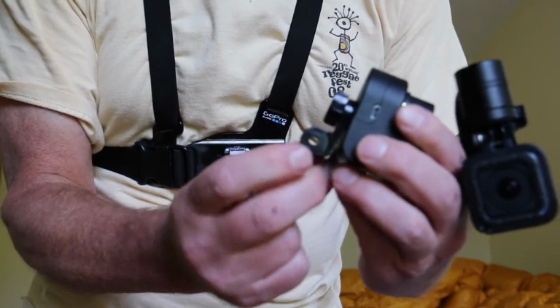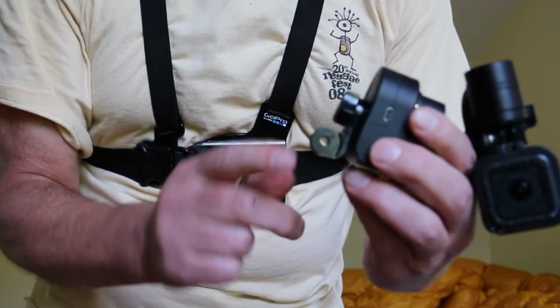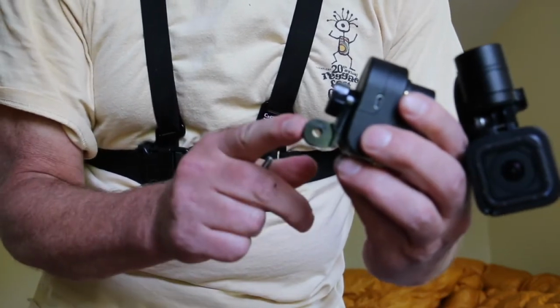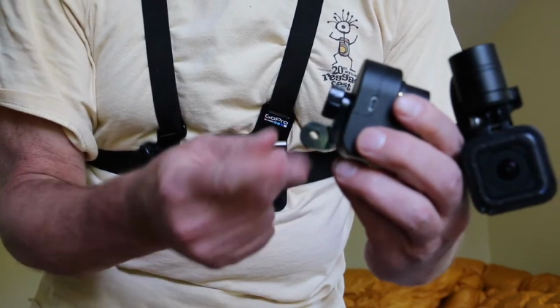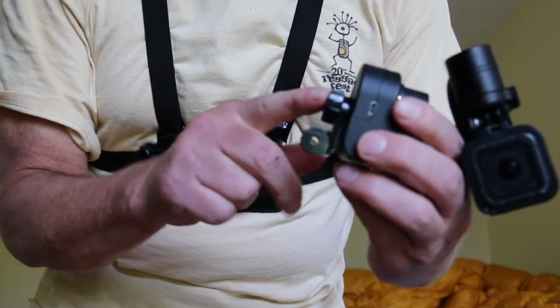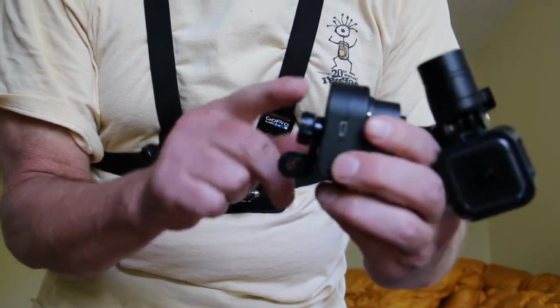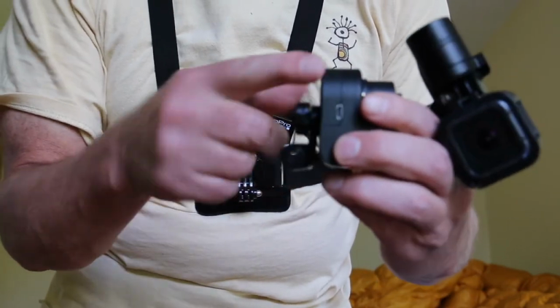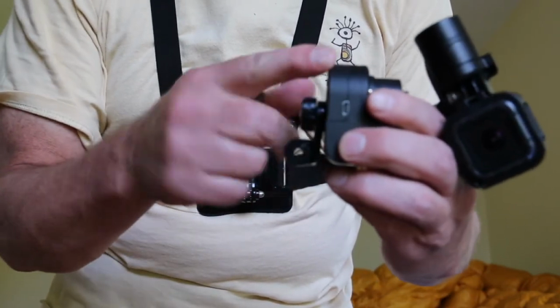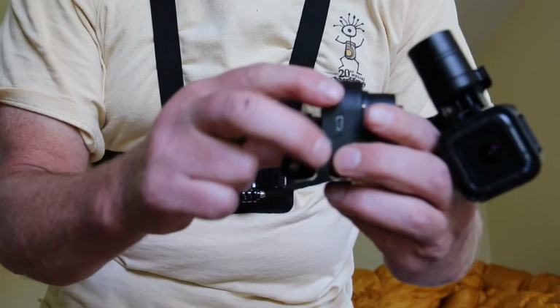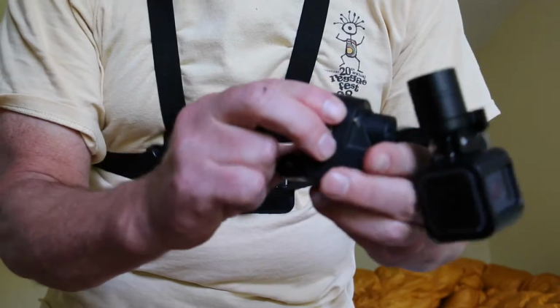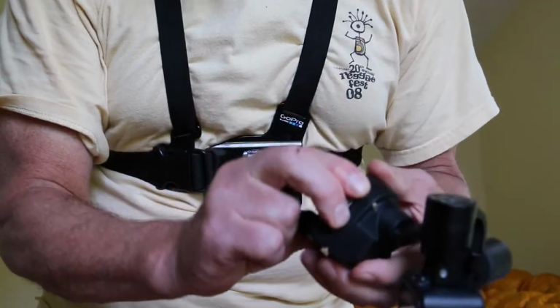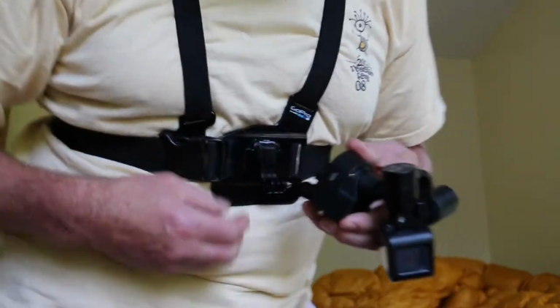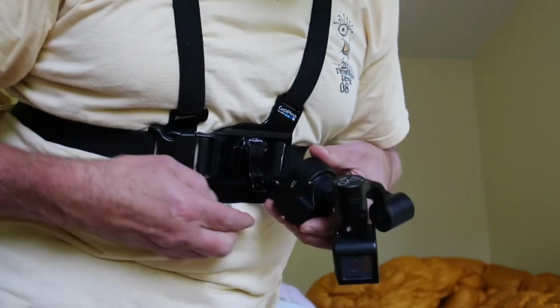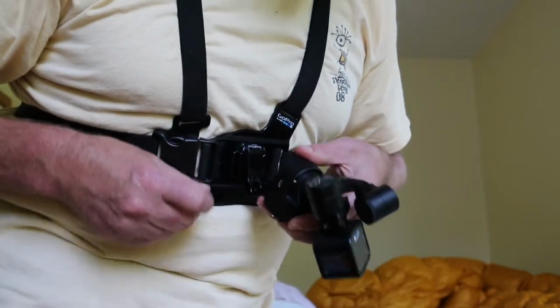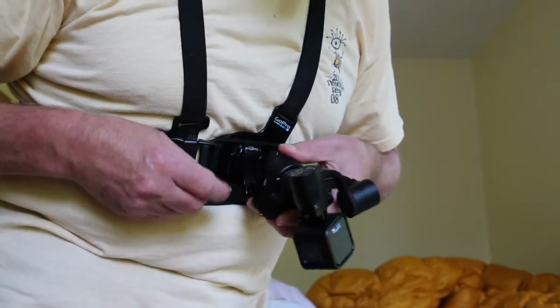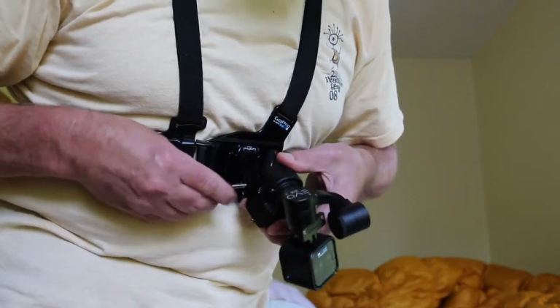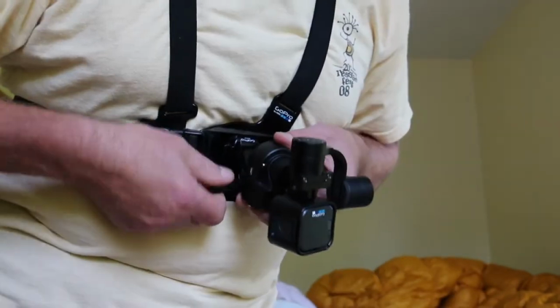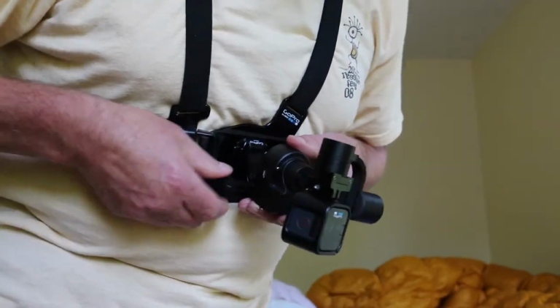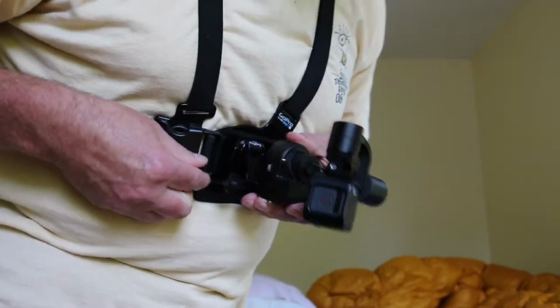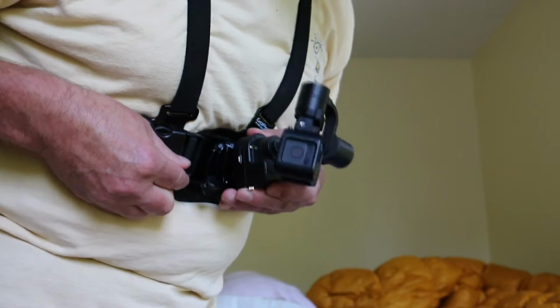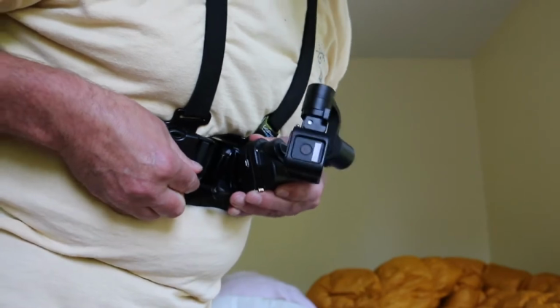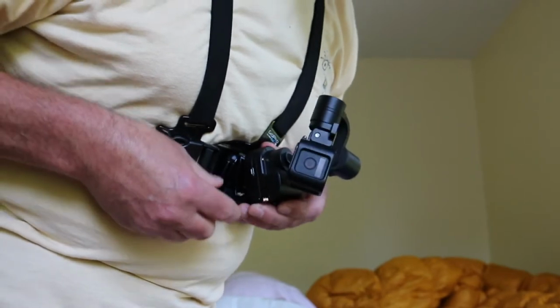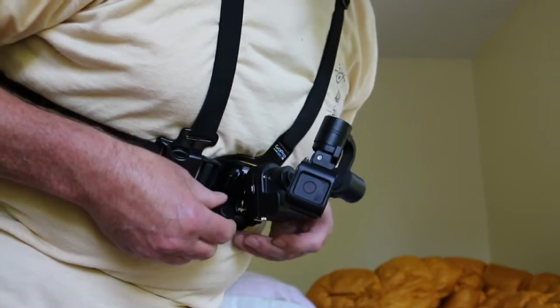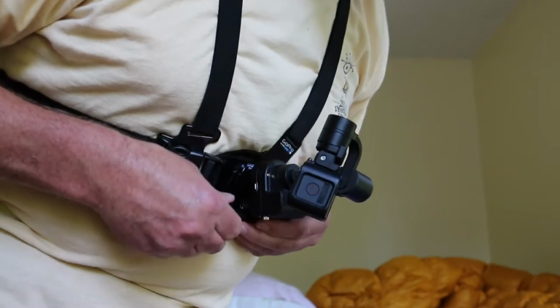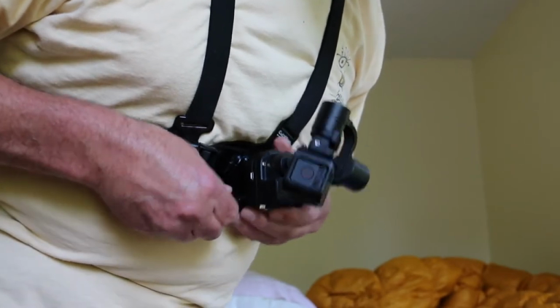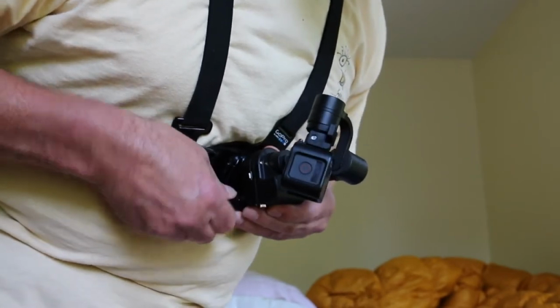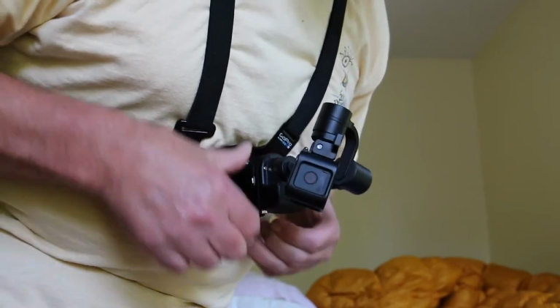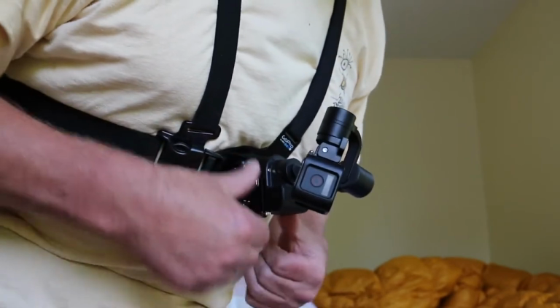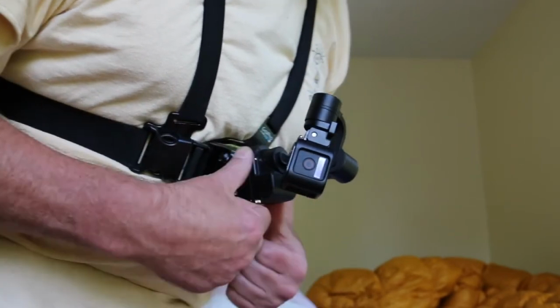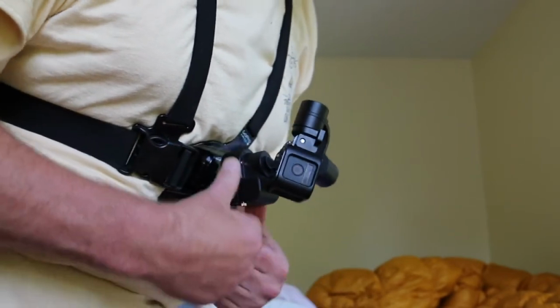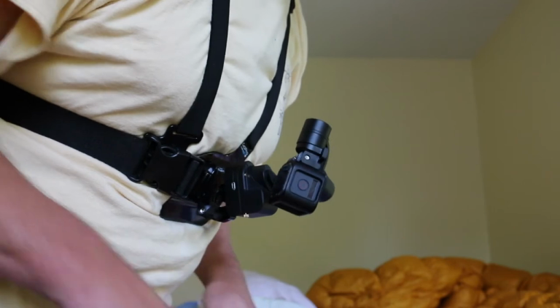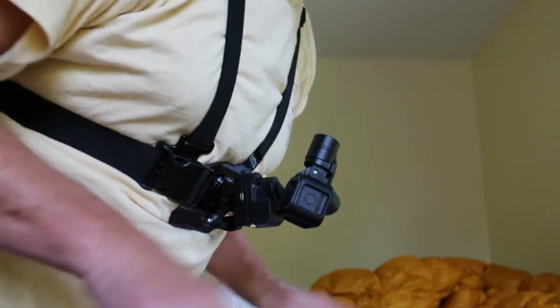So that is at the bottom of the rounded part. Then what I do is I hook this in, screw it down, and tilt the gimbal up so it's fairly level with the ground when I'm bent over.